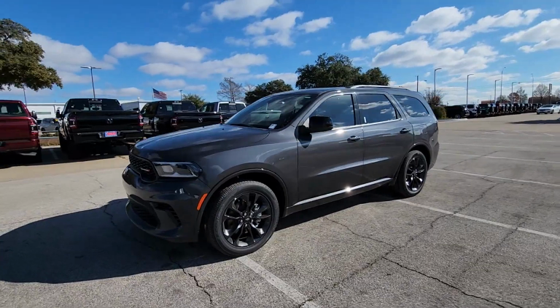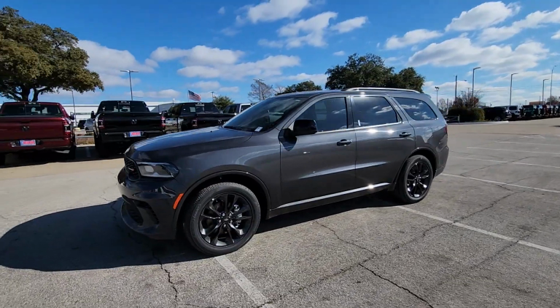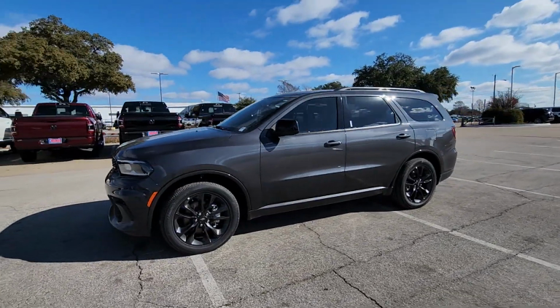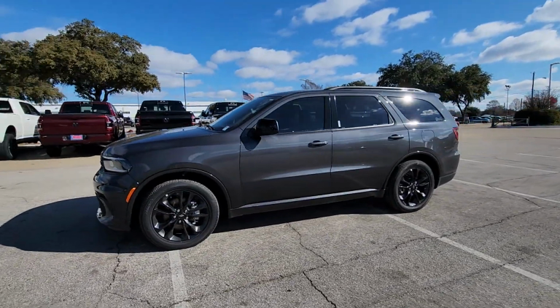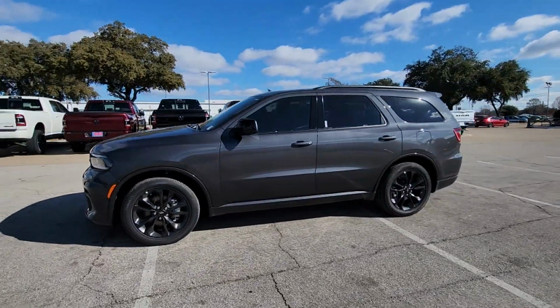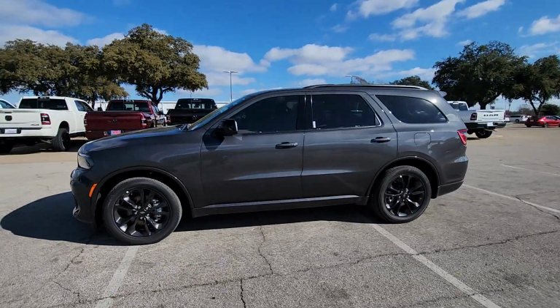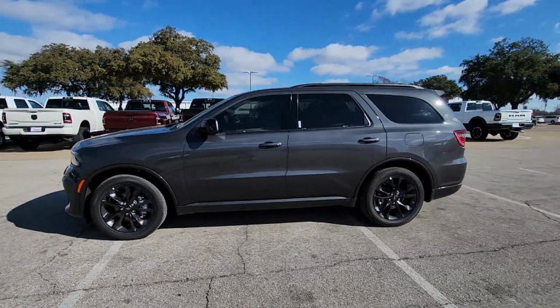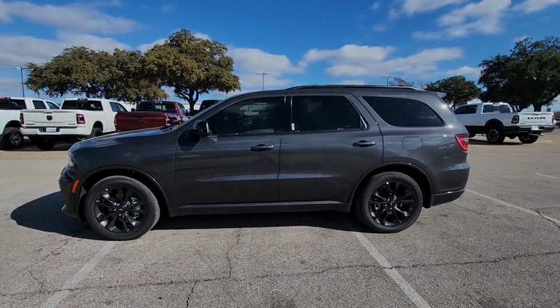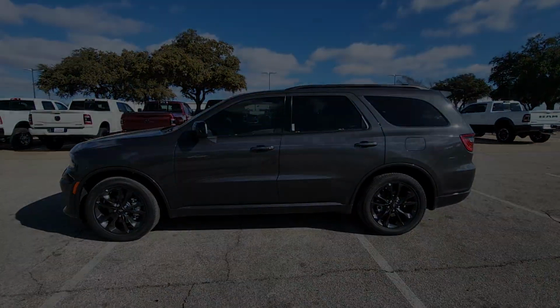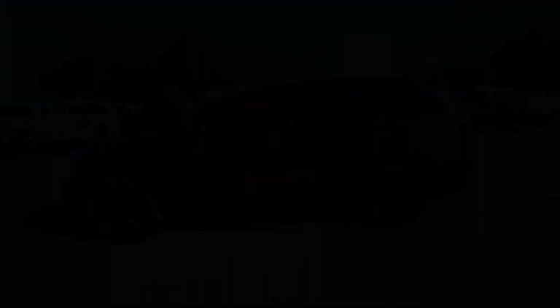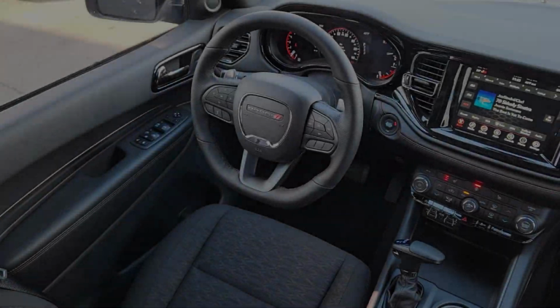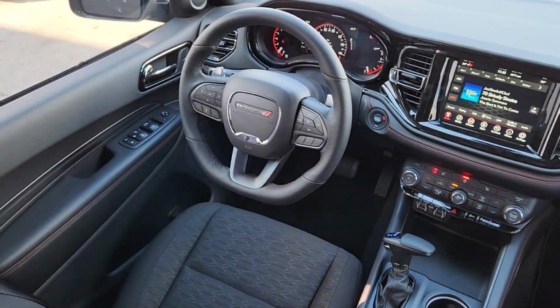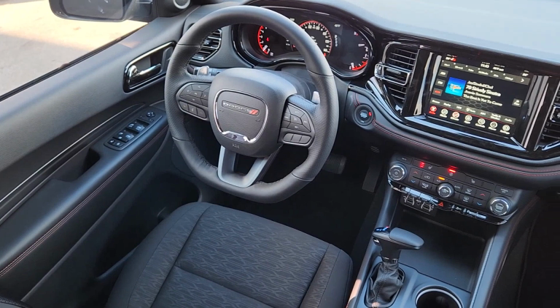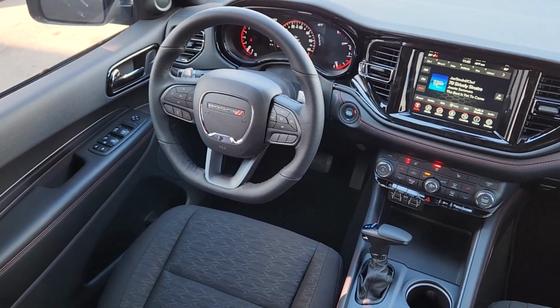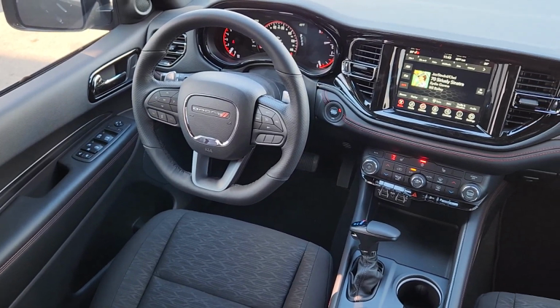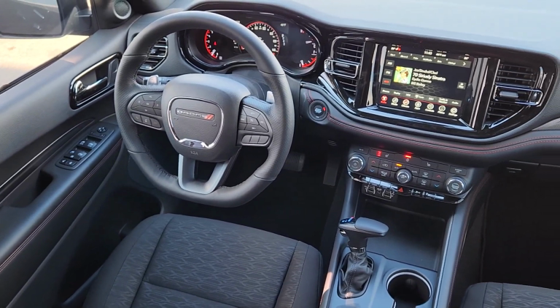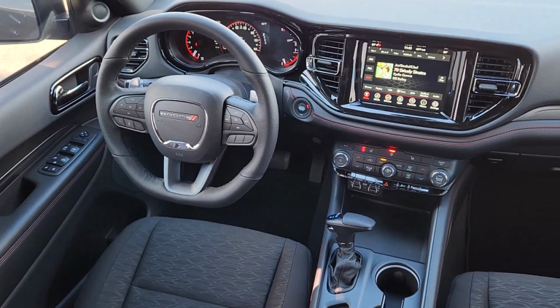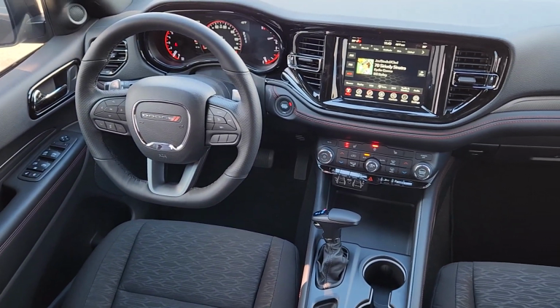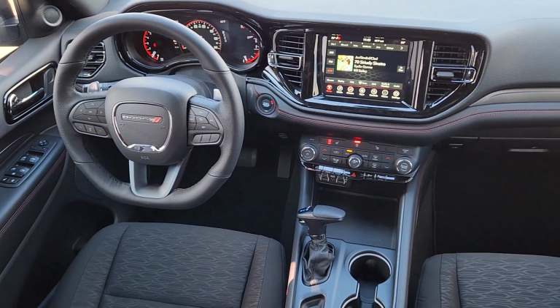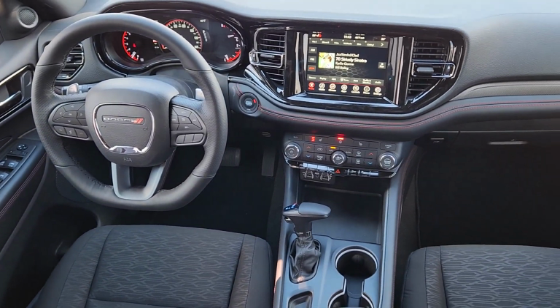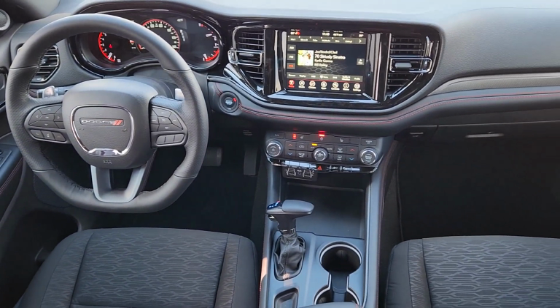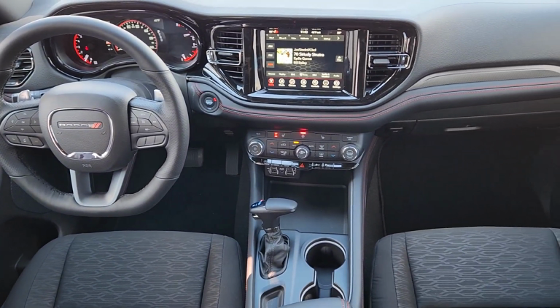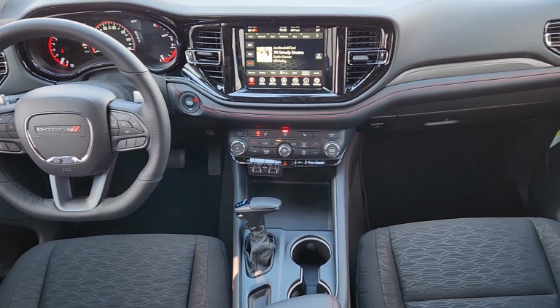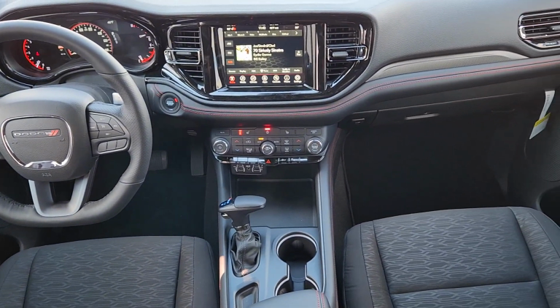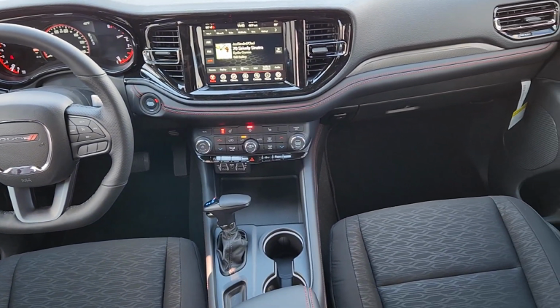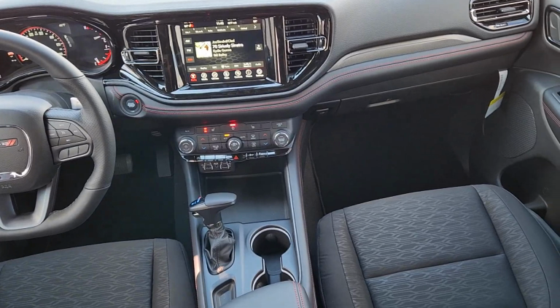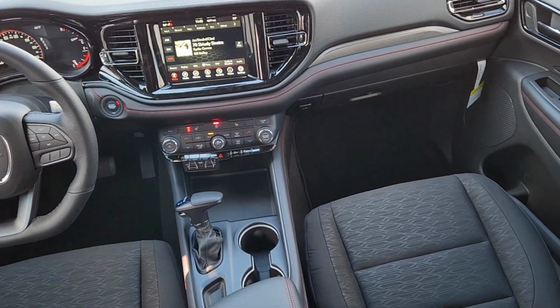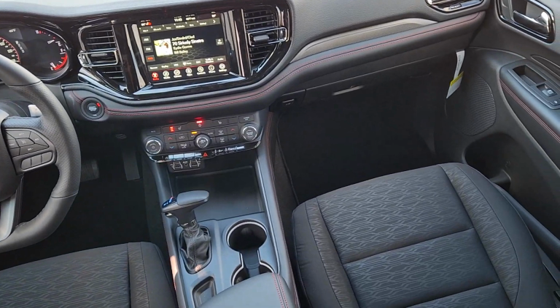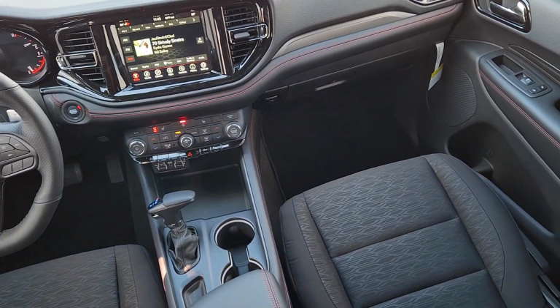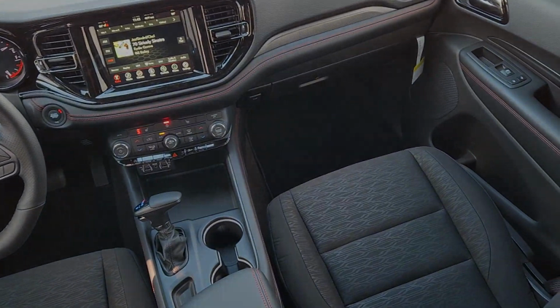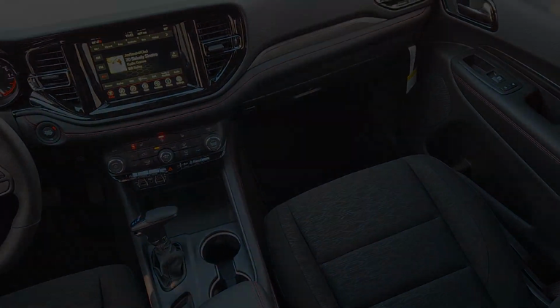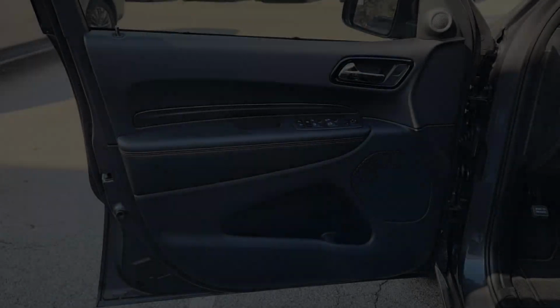Heated steering wheel, Apple CarPlay and/or Android Auto, keyless entry, power lift gate, satellite radio, heated mirrors, premium sound system, backup camera, third row seat, heated front seat.